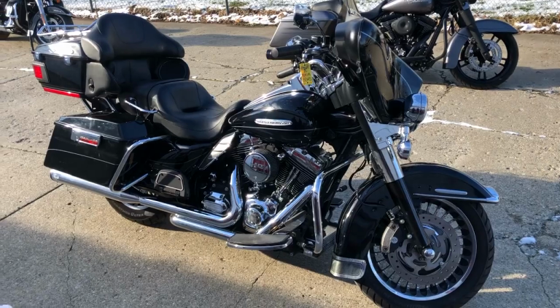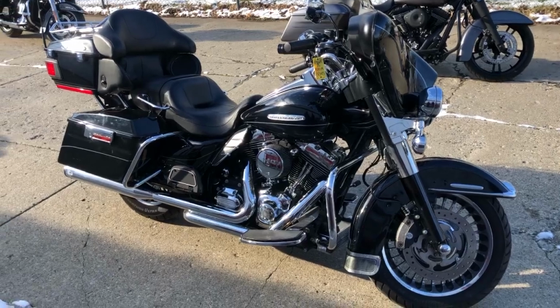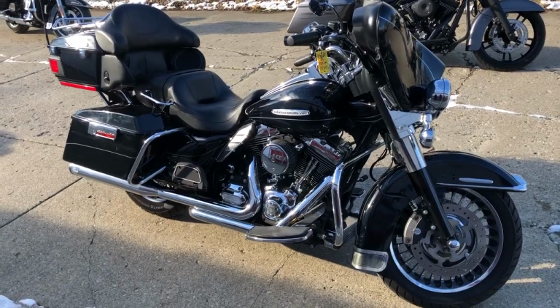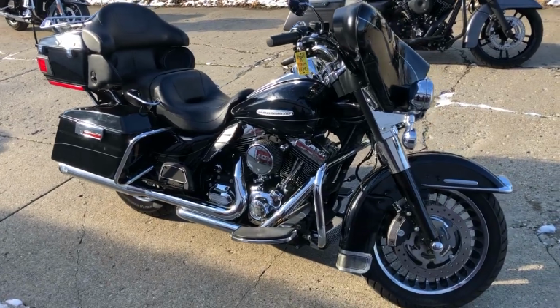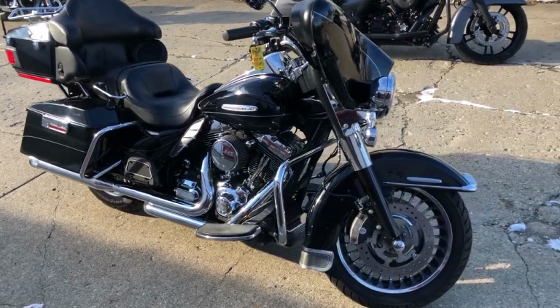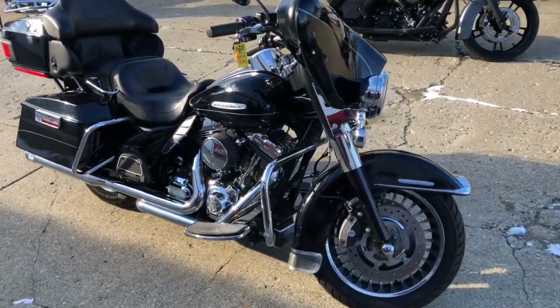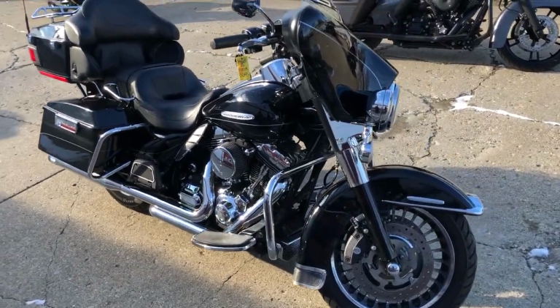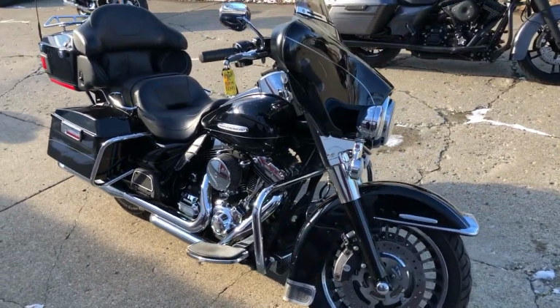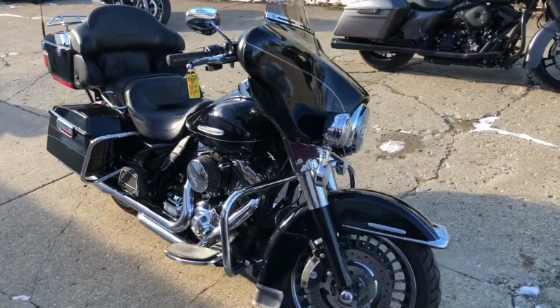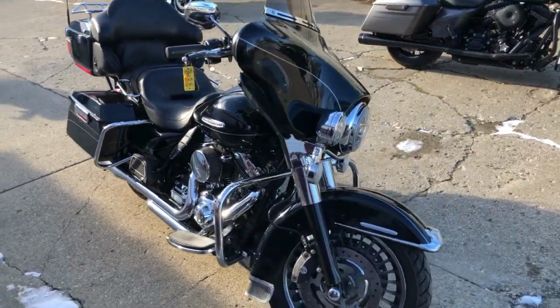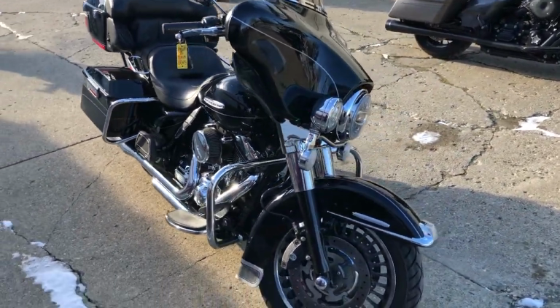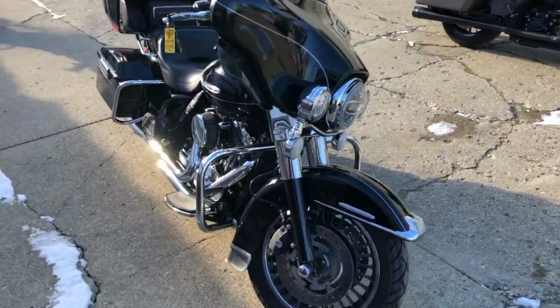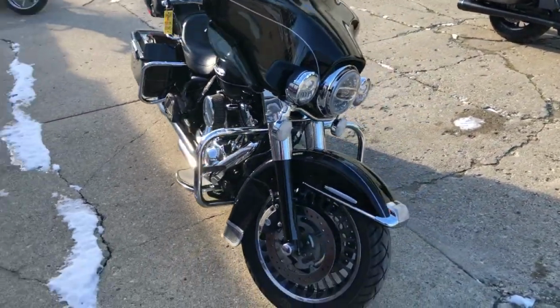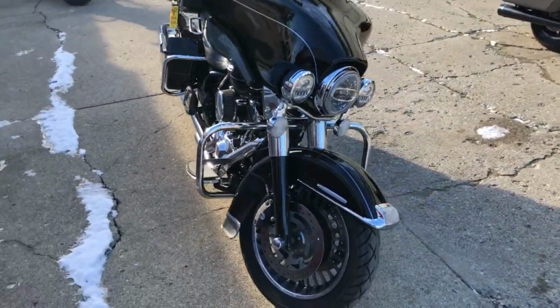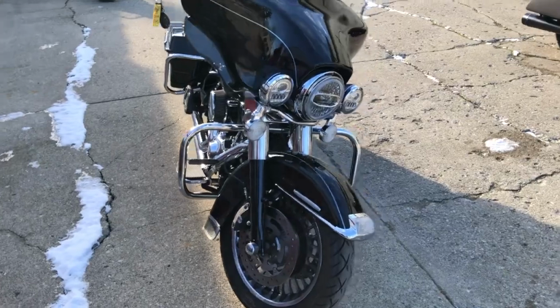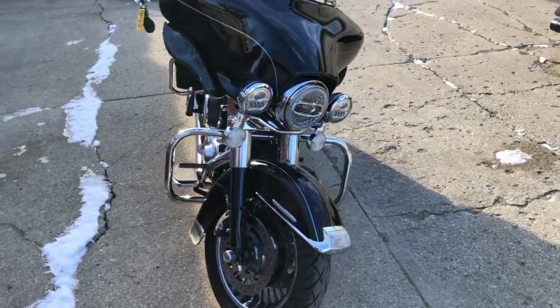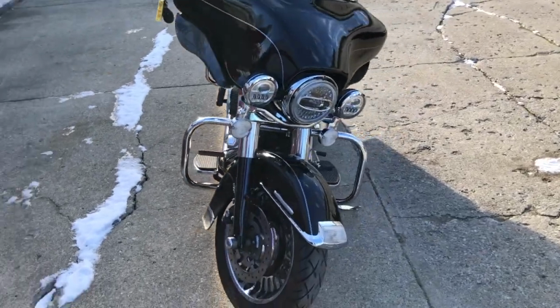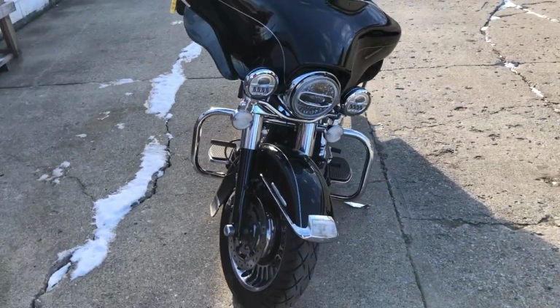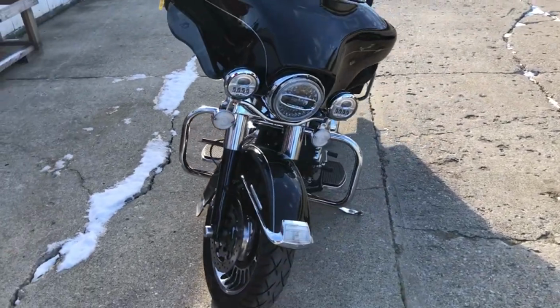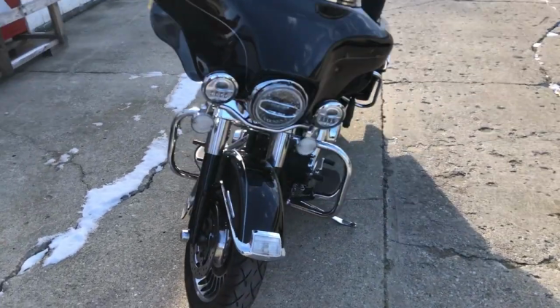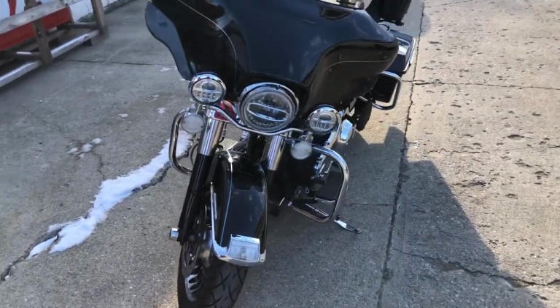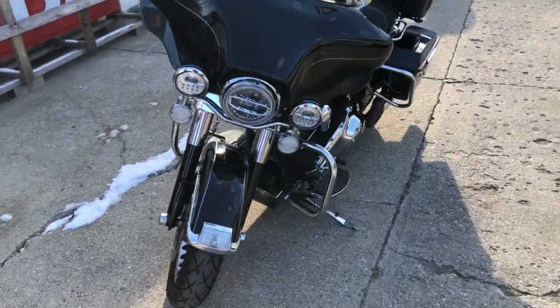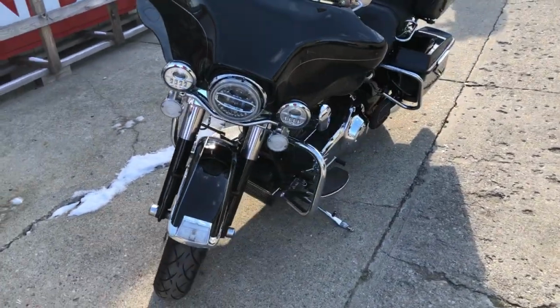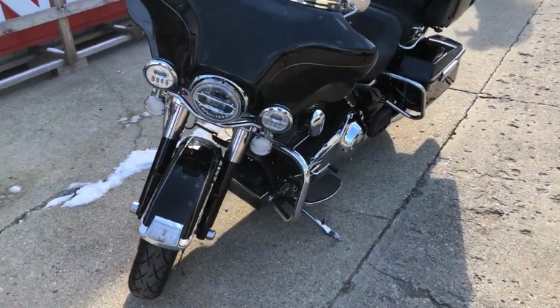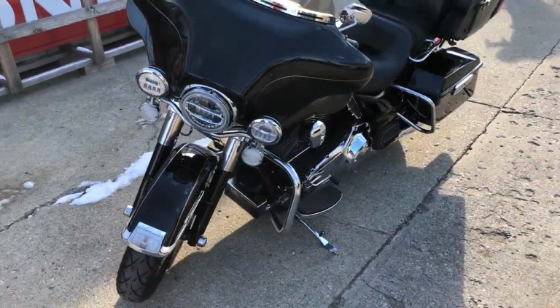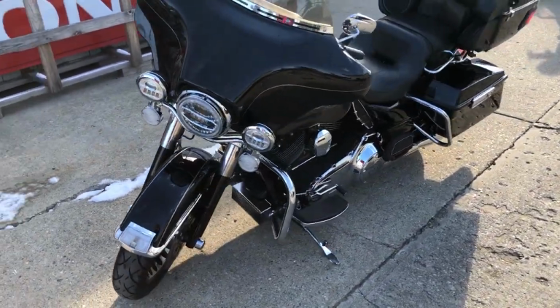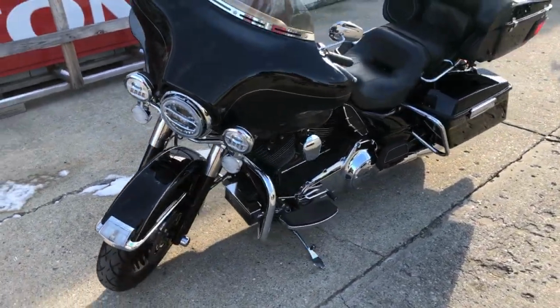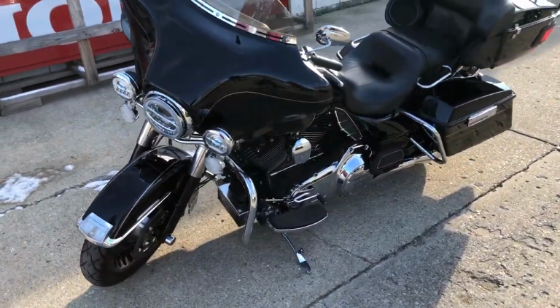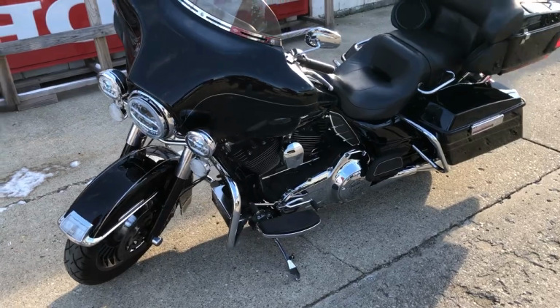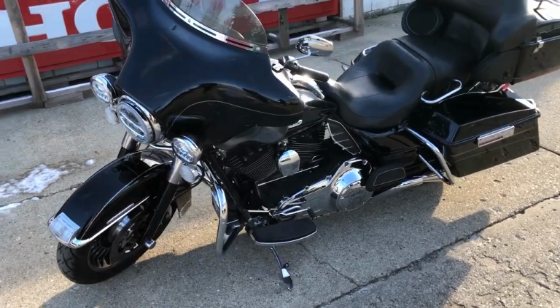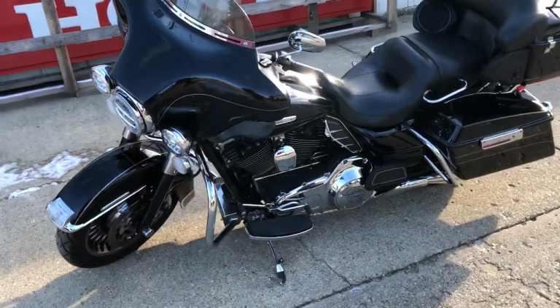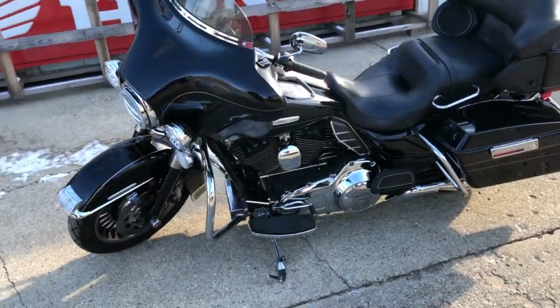Hey guys, approval powersports.com here doing some videos on some stuff that just rolled into the showroom. Got a 2013 Ultra Limited for sale — it's got chrome front and rear wheels, plus dual Vance & Hines exhaust. Guys, top of the line Harley touring bike.